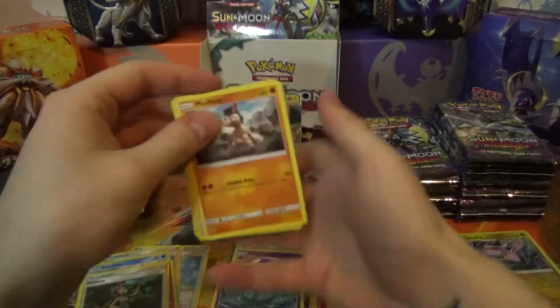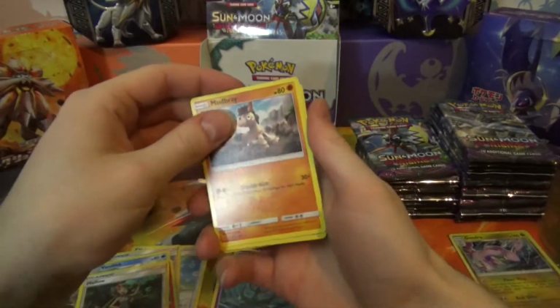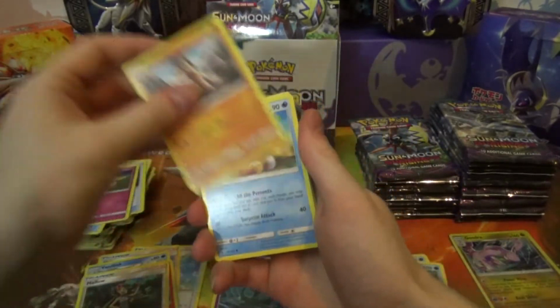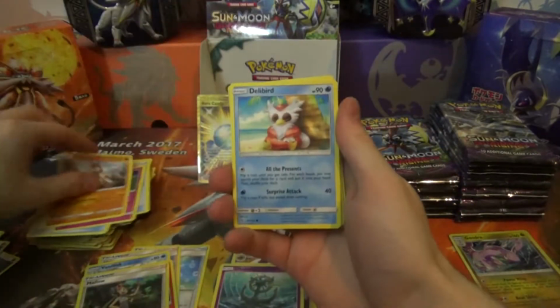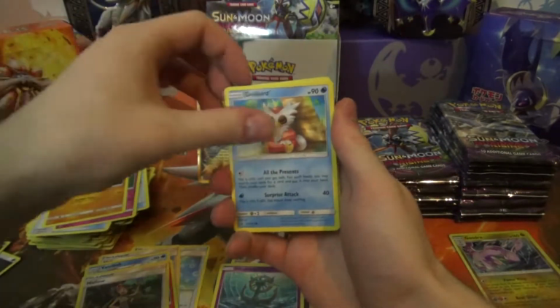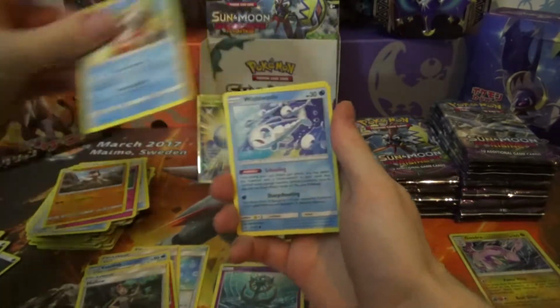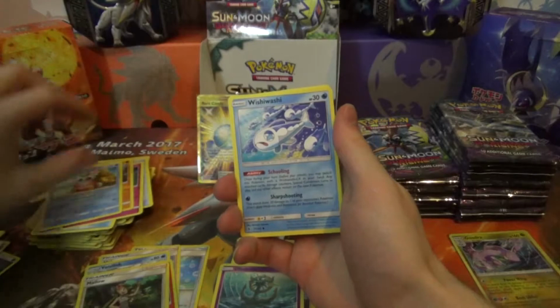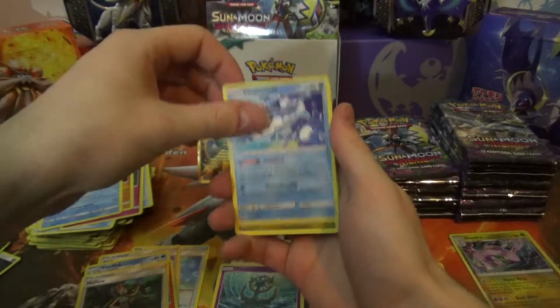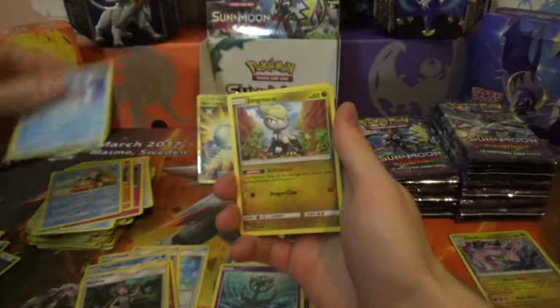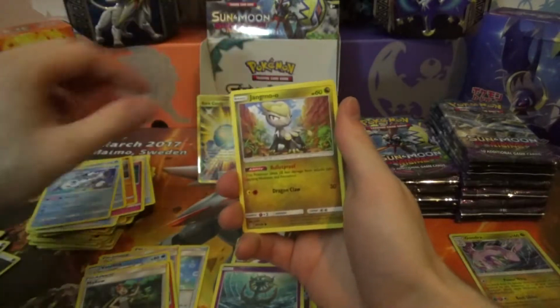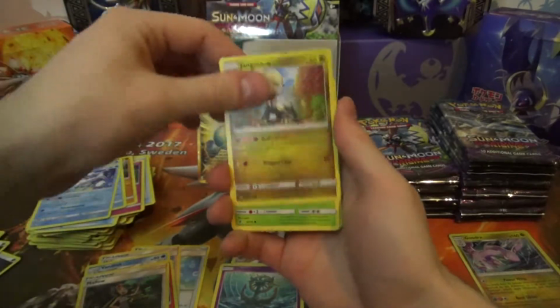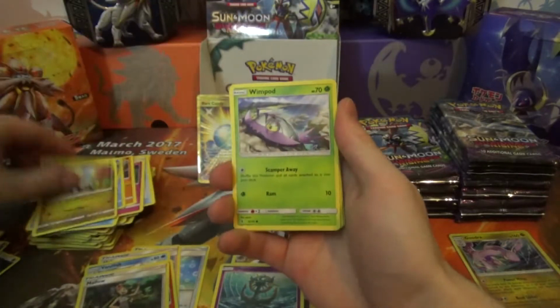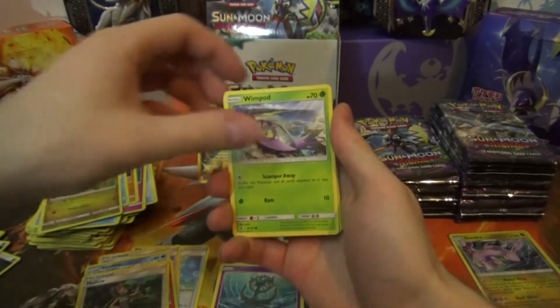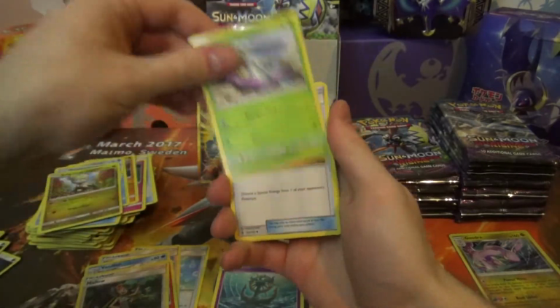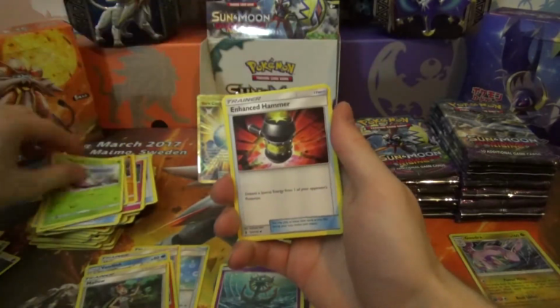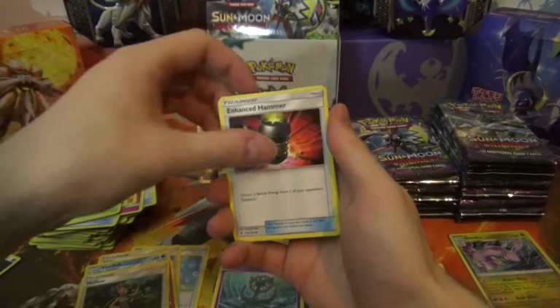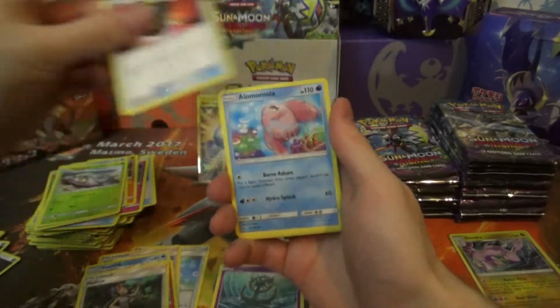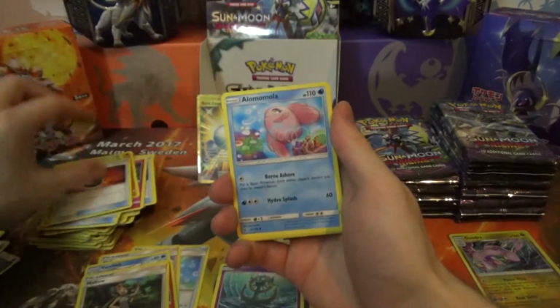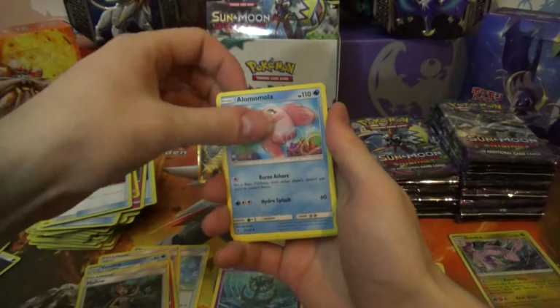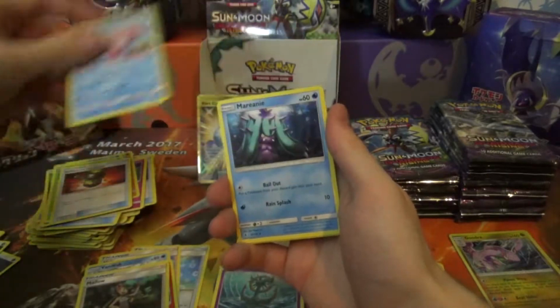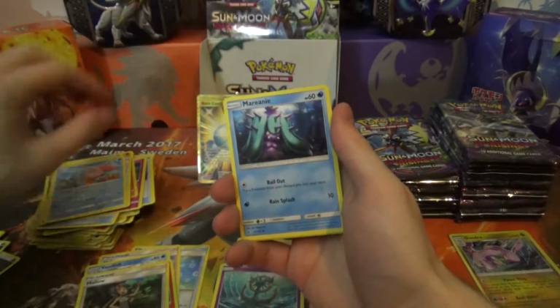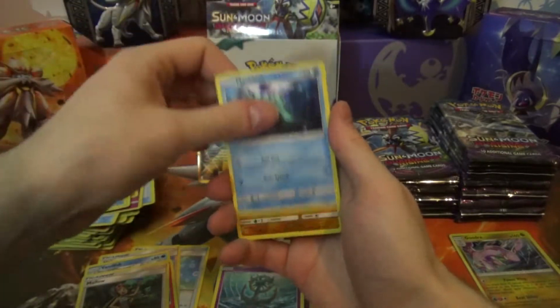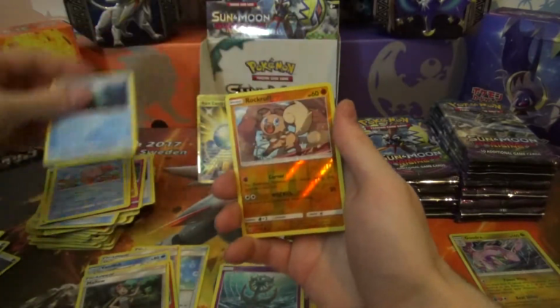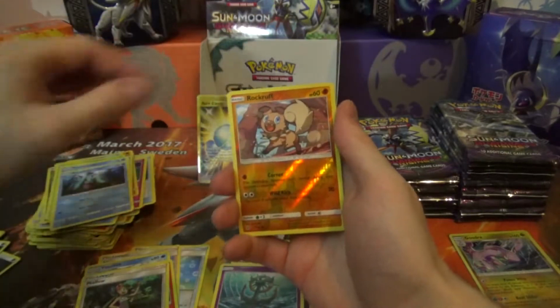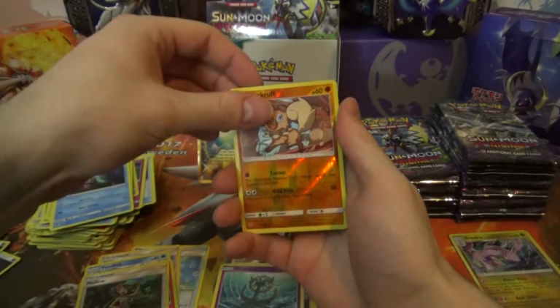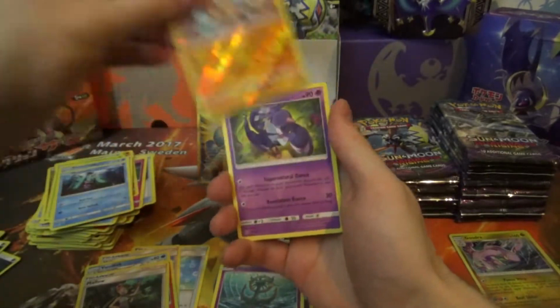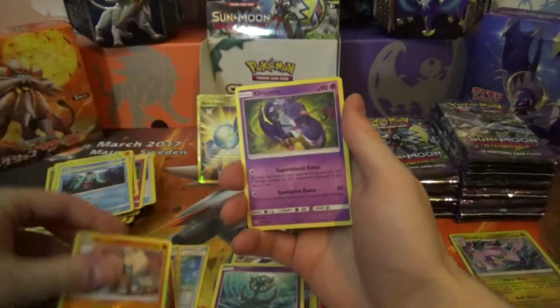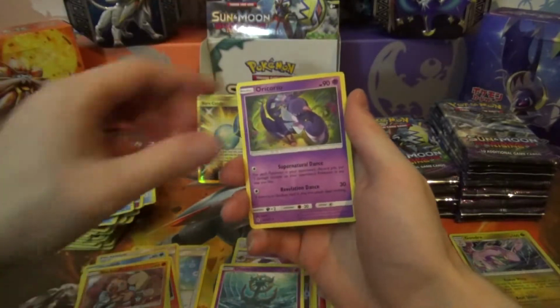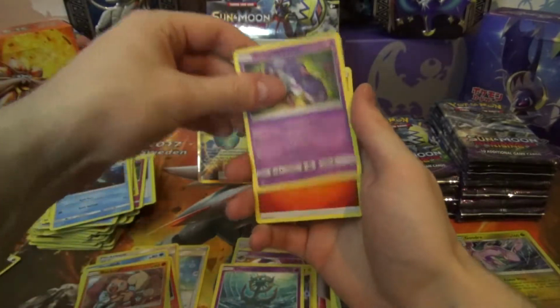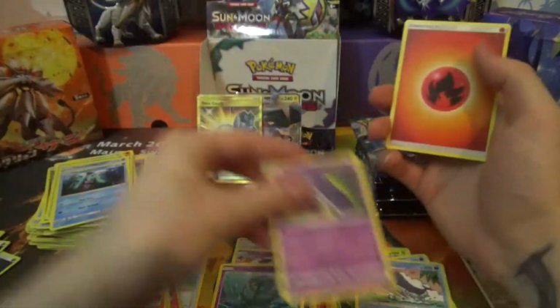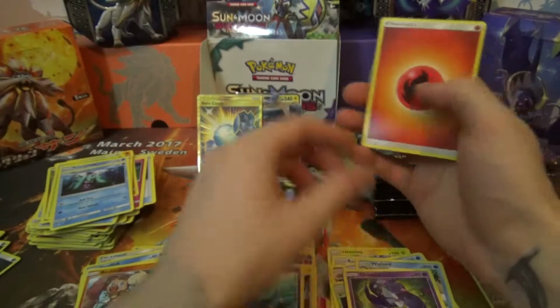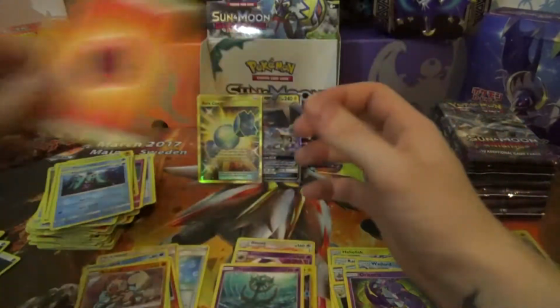Pack ten: Mudbray, Dewpider, Wishiwashi, Jangmo-o, Wimpod, Enhanced Hammer, Alomomola, Mareanie, Reverse Rugroth, and Oricorio Regular Rare.